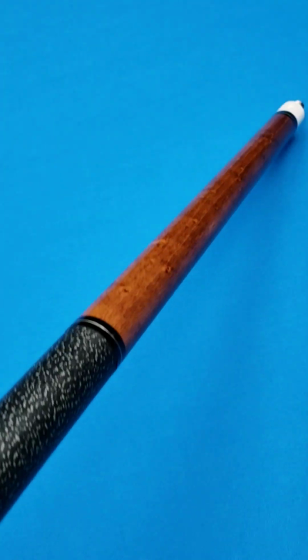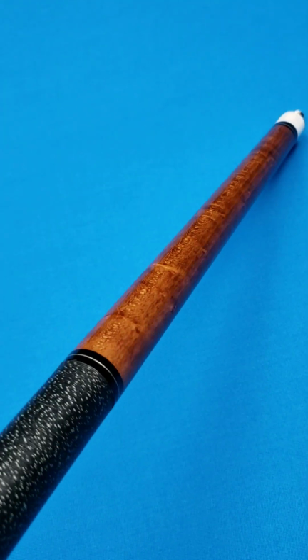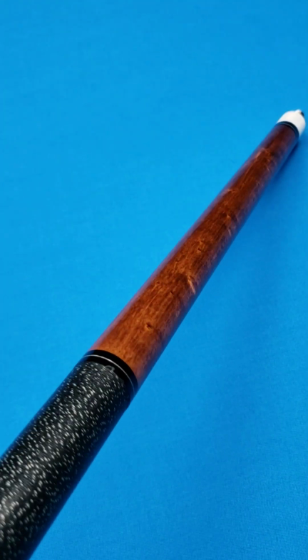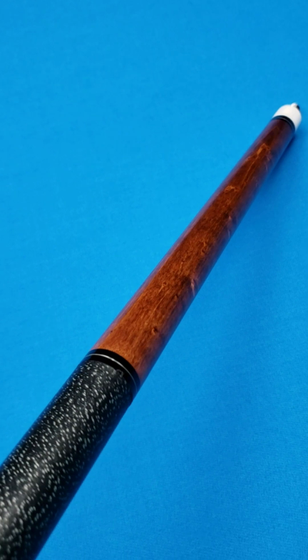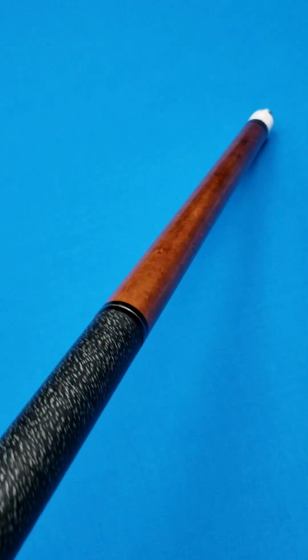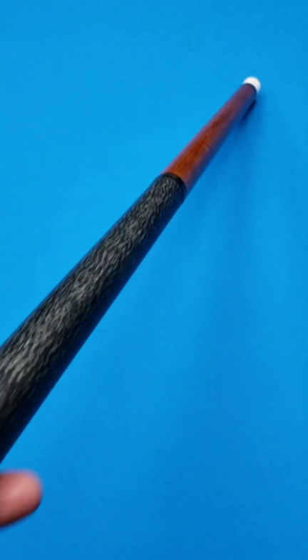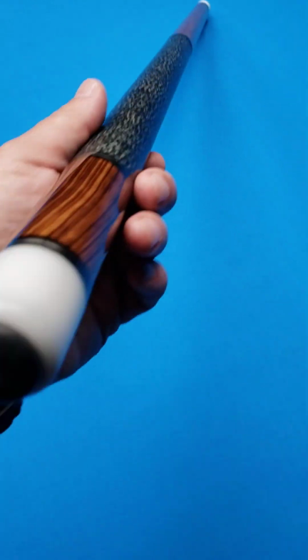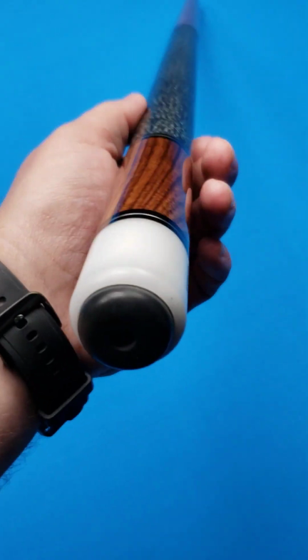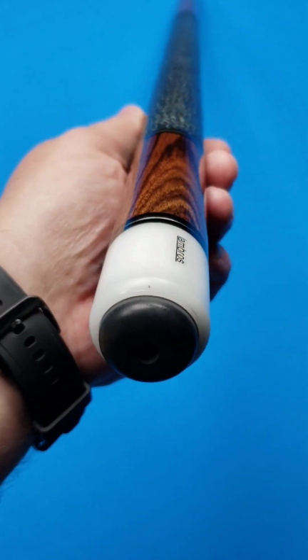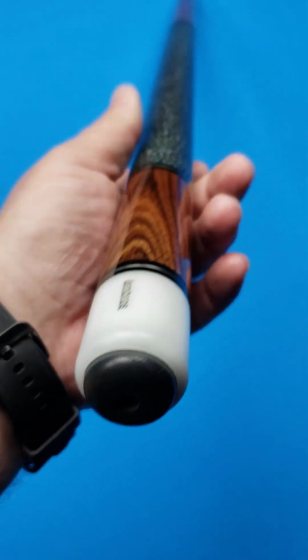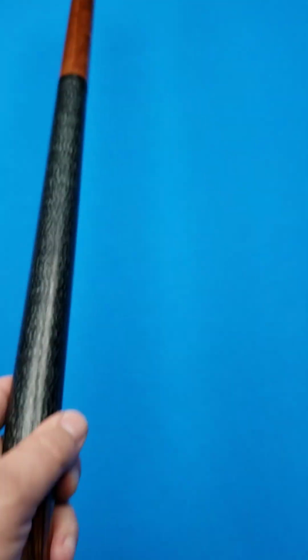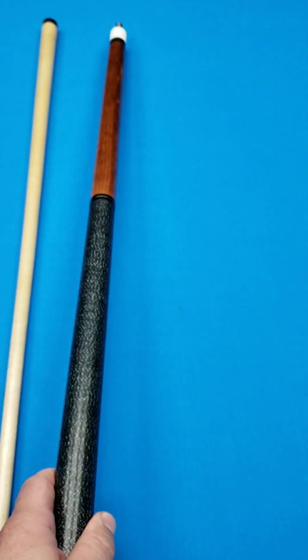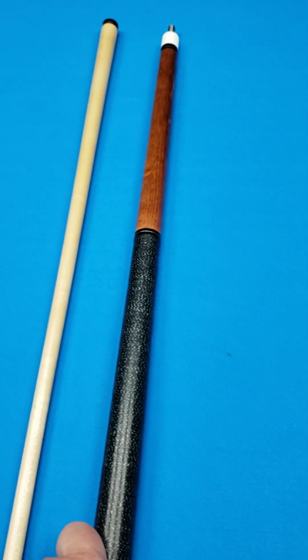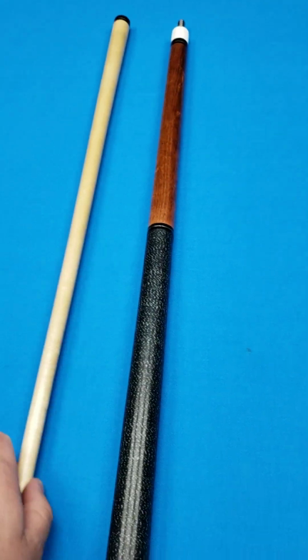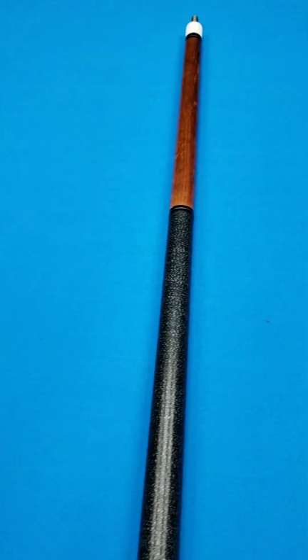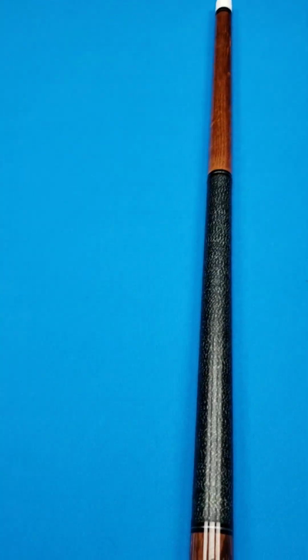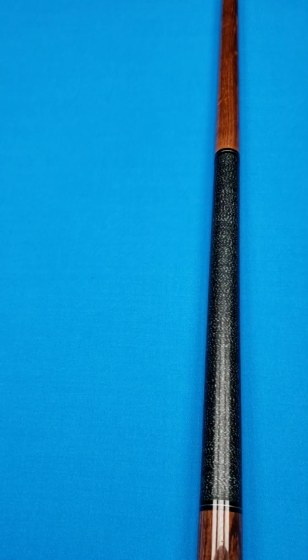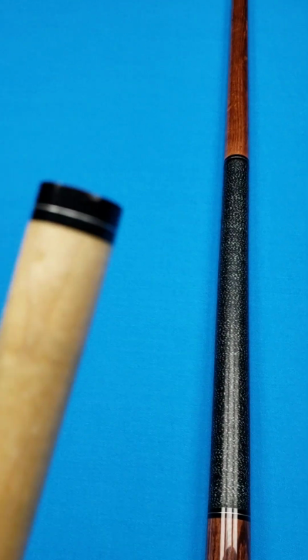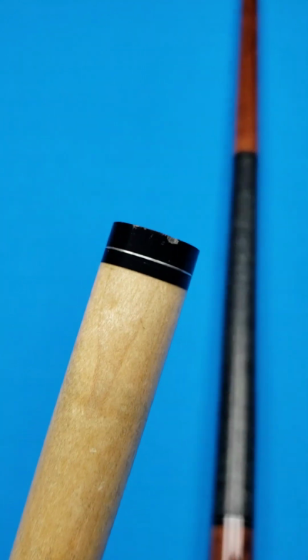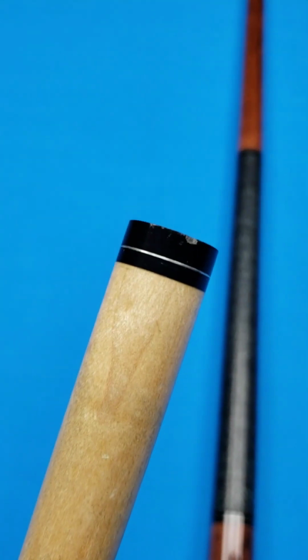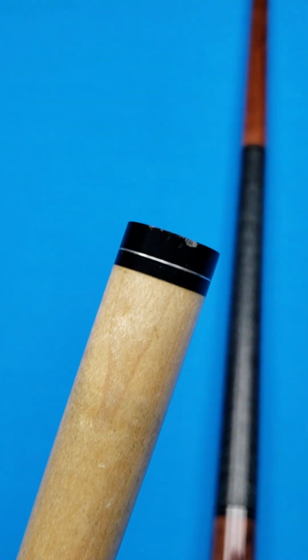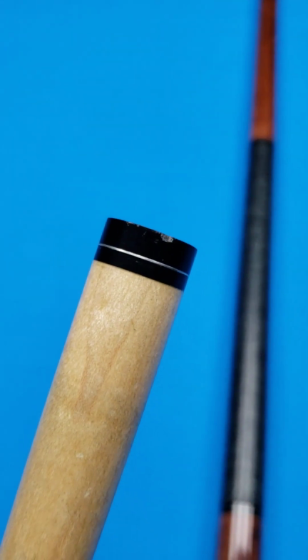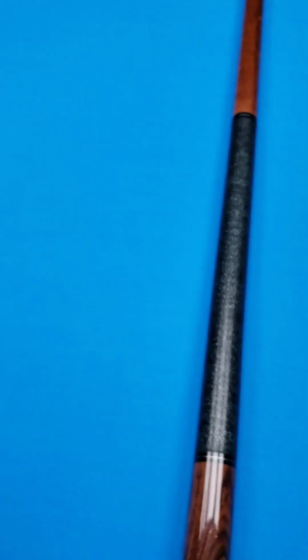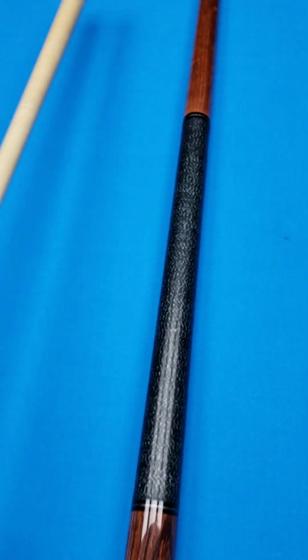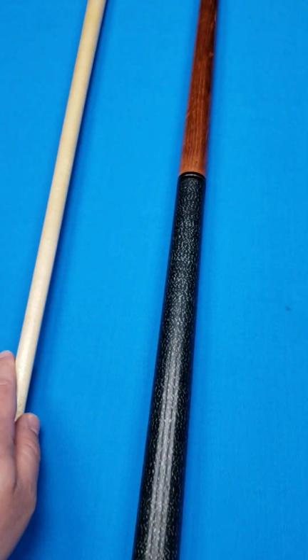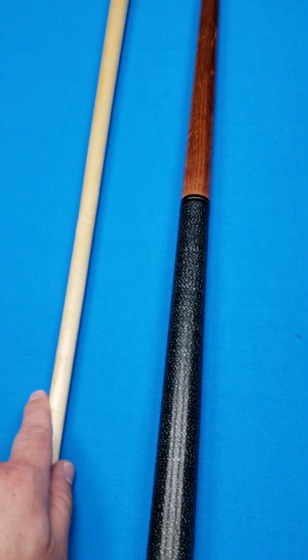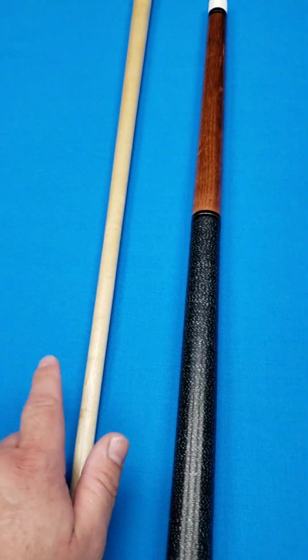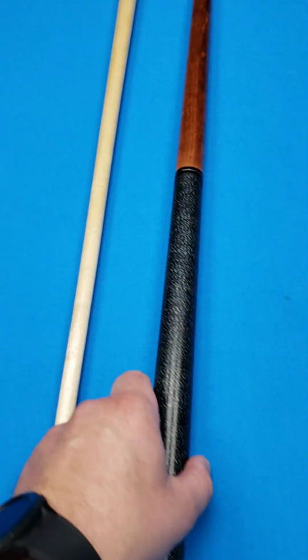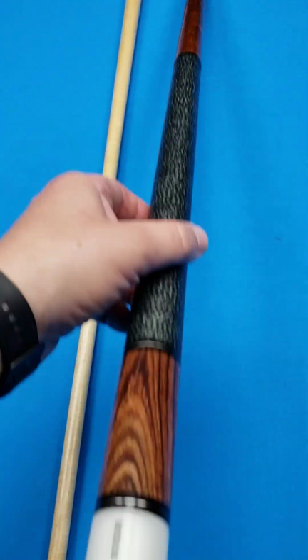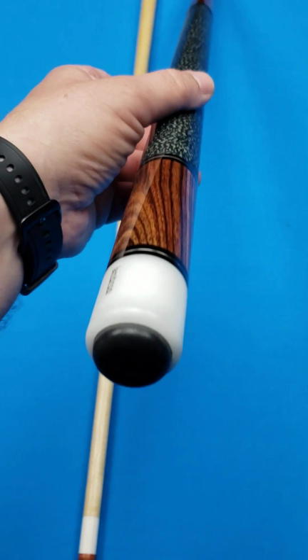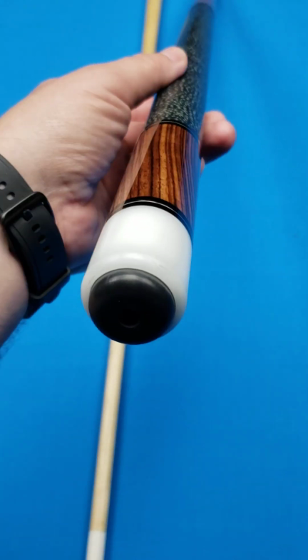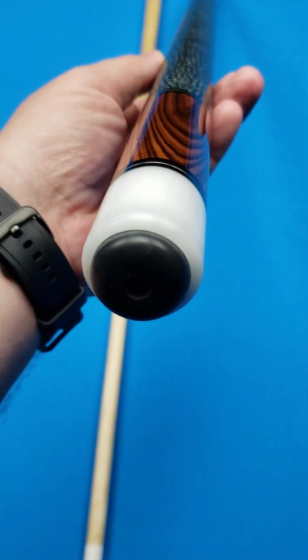I don't see any major dents or dings or anything like that. The shaft connection — at one point right there, you've got a little small chip at the shaft connection. Just a few minor marks from play.